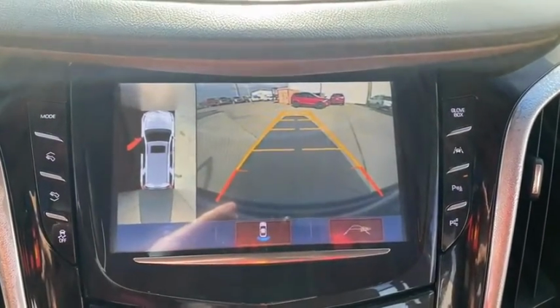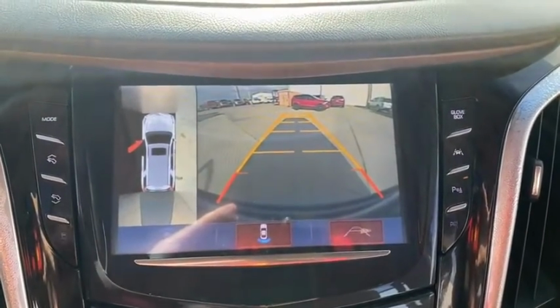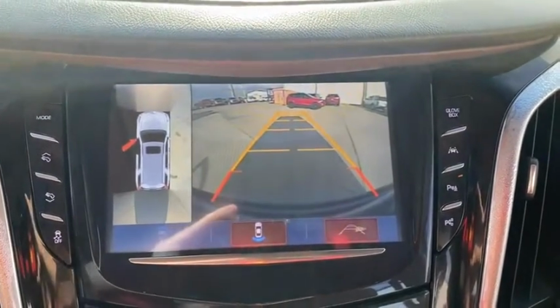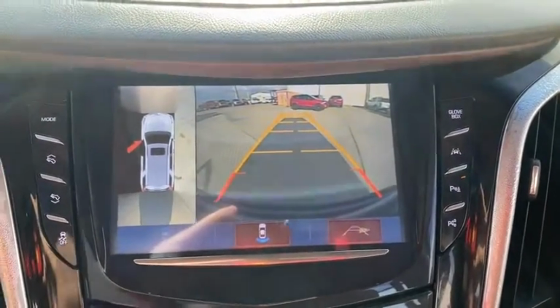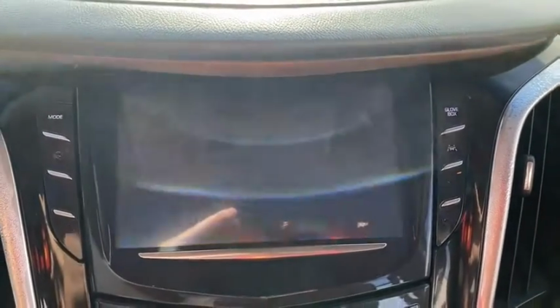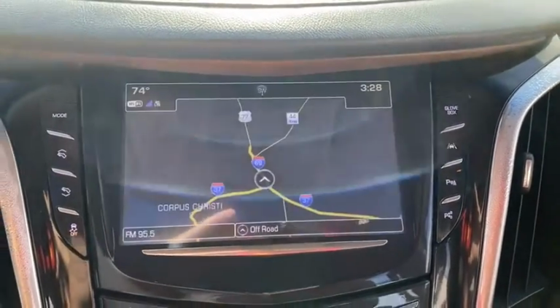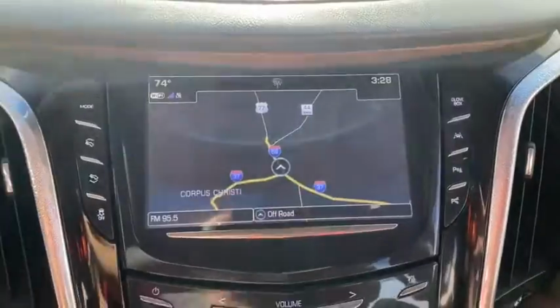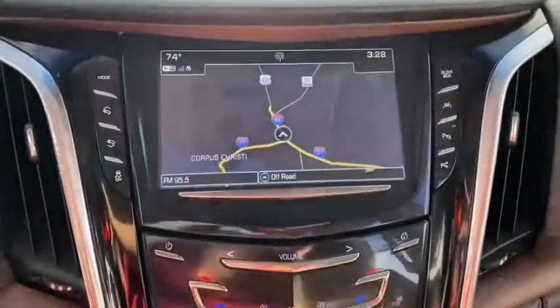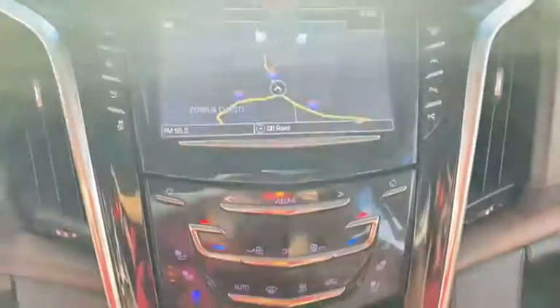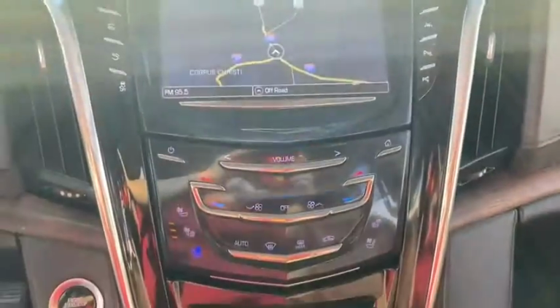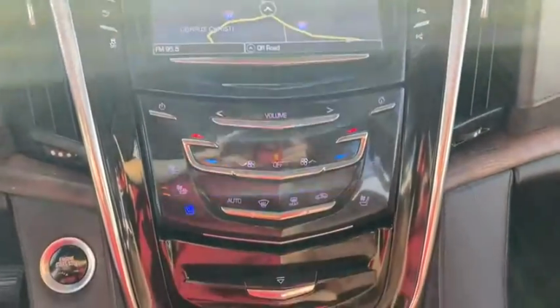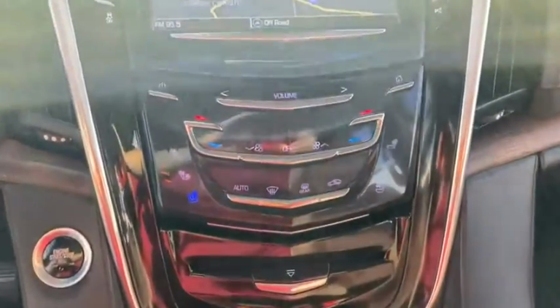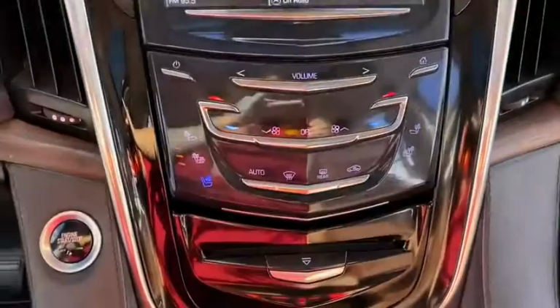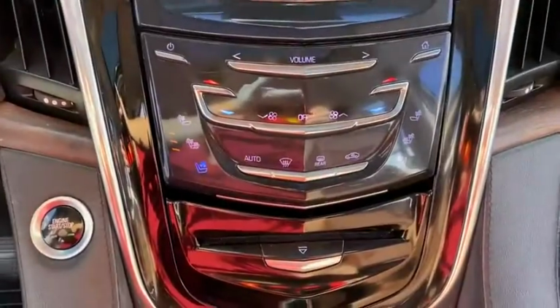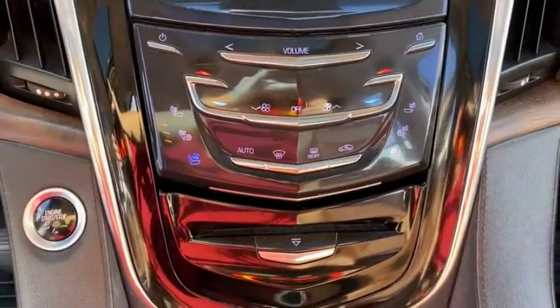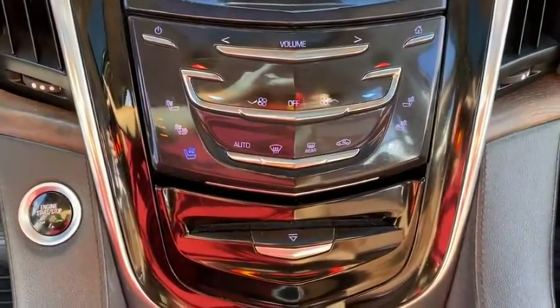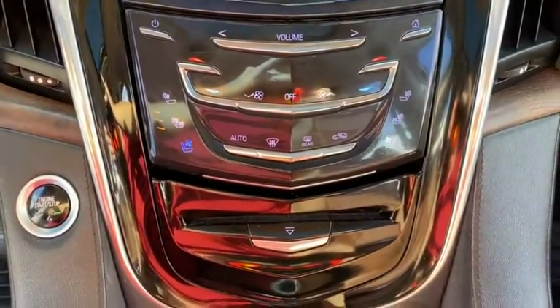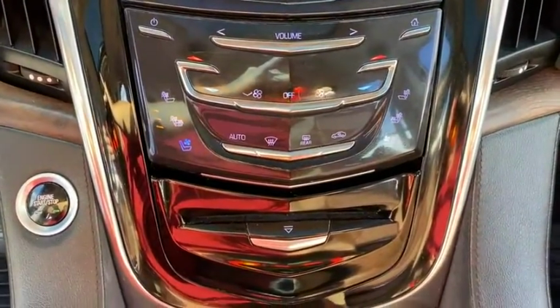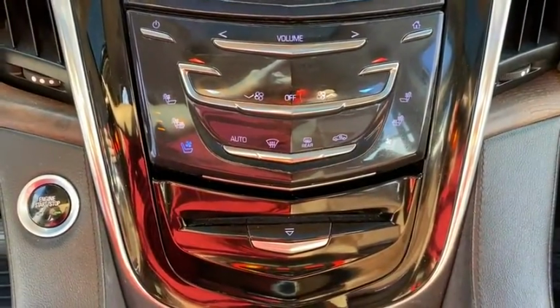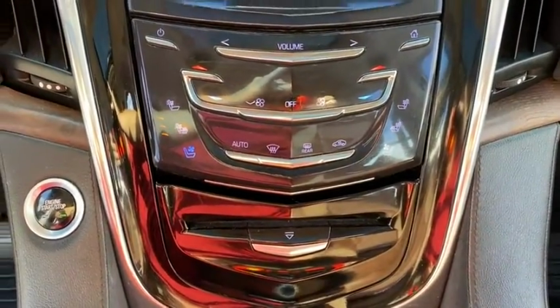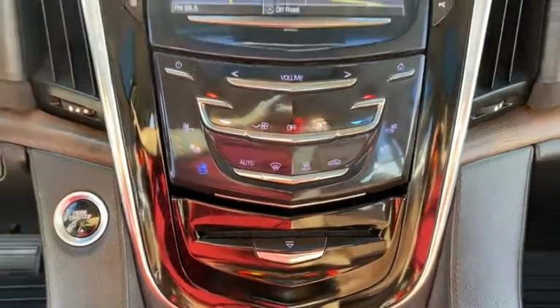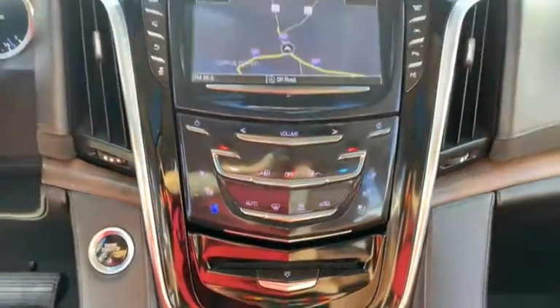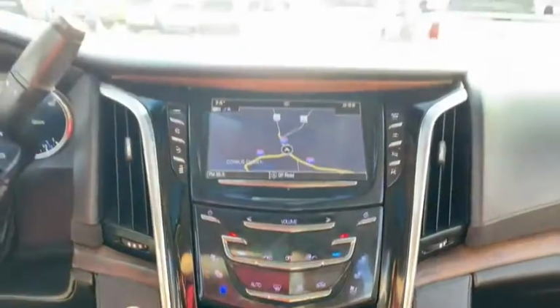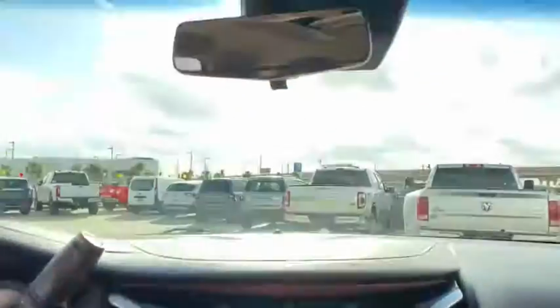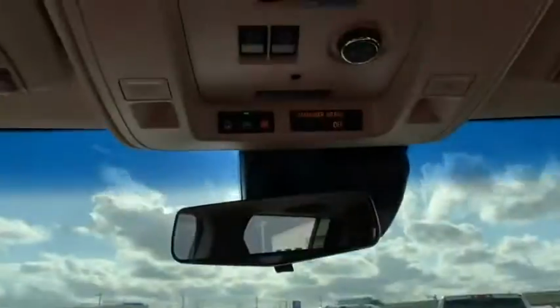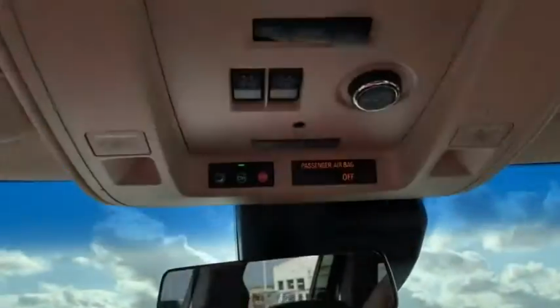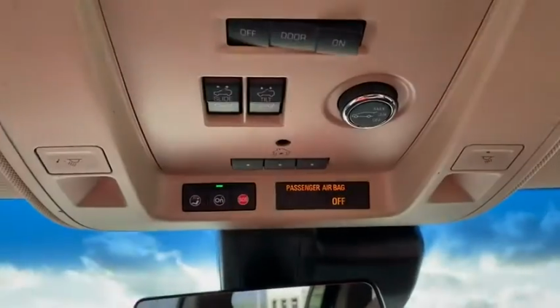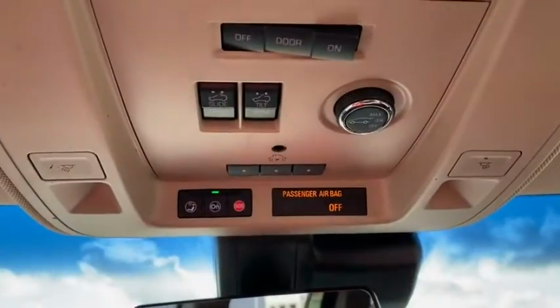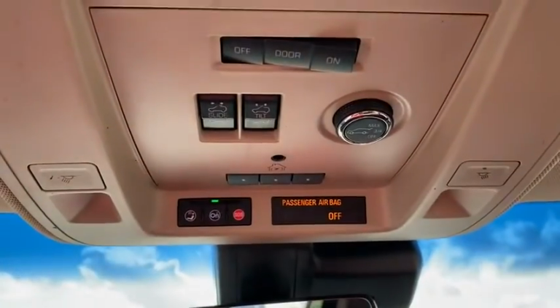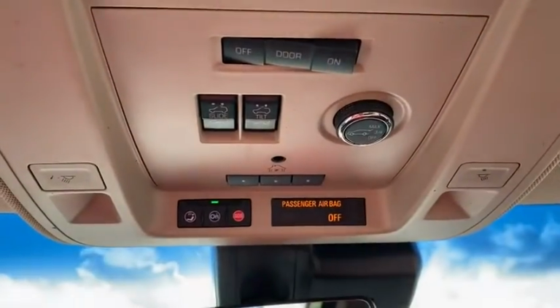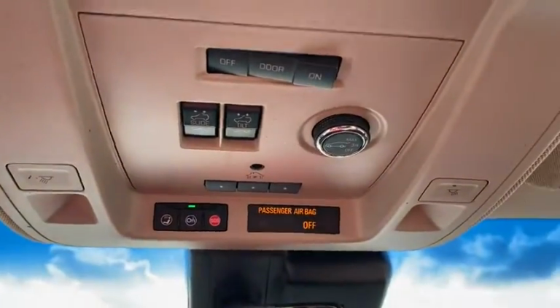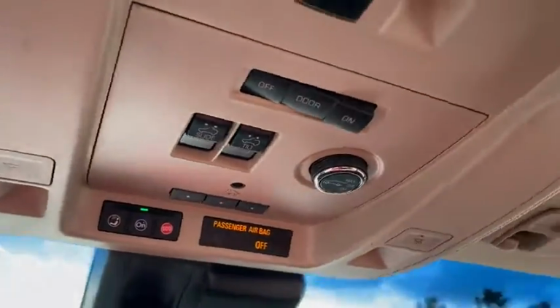Adjustable steering wheel, driver lumbar, power steering, front floor mats, four wheel disc brakes, ABS four wheel, cruise control, premium sound system, rear defrost.